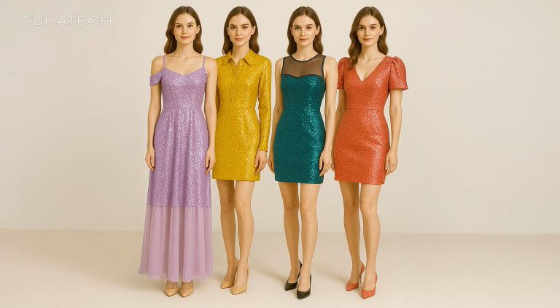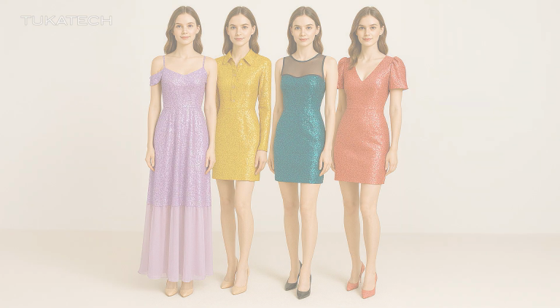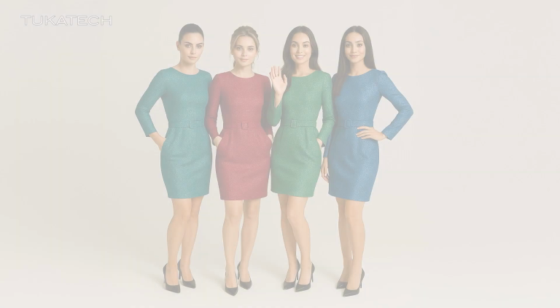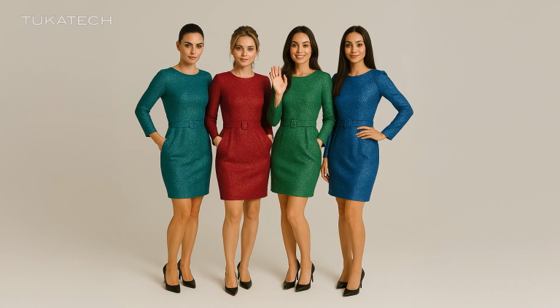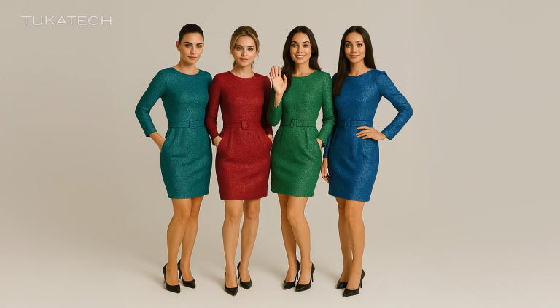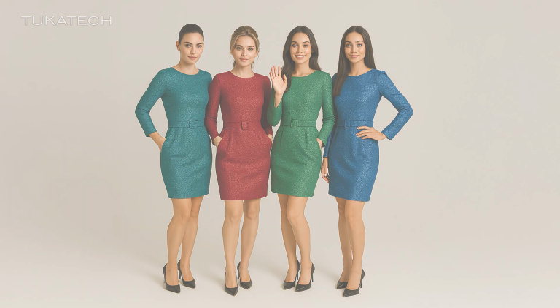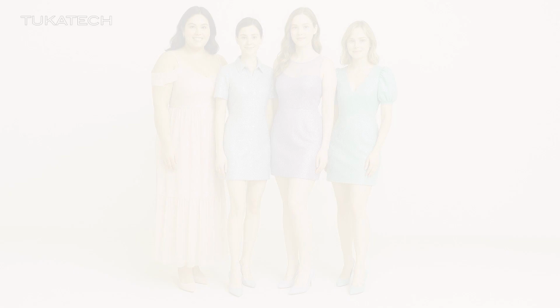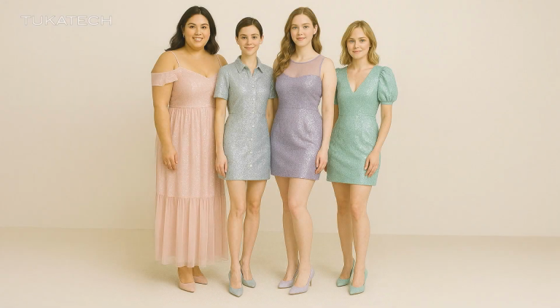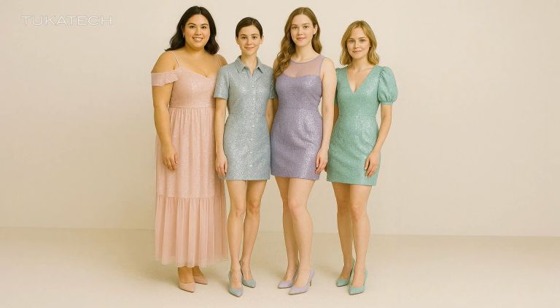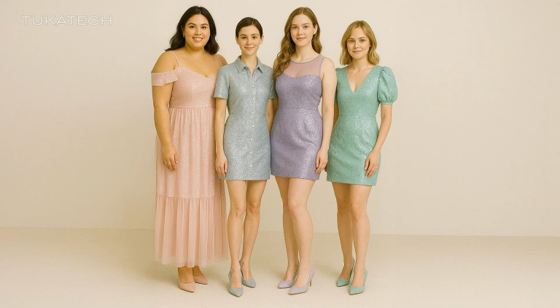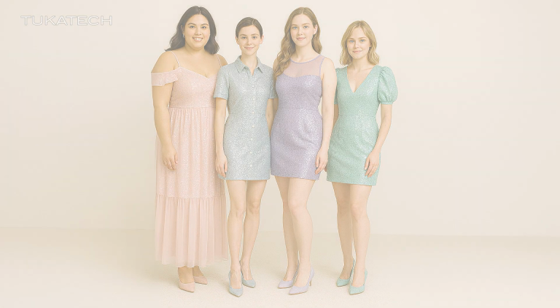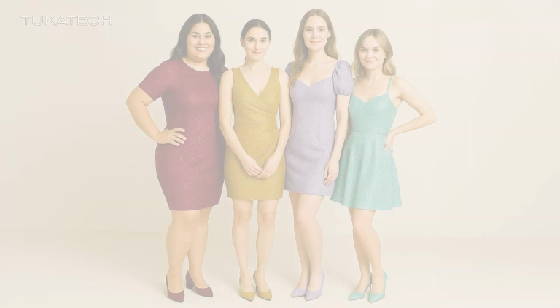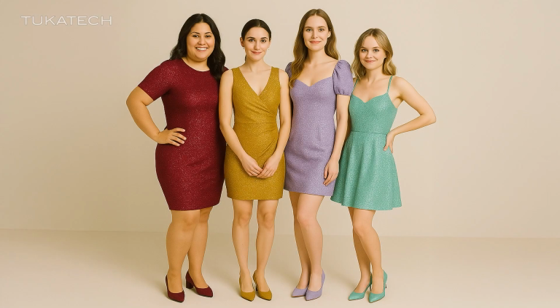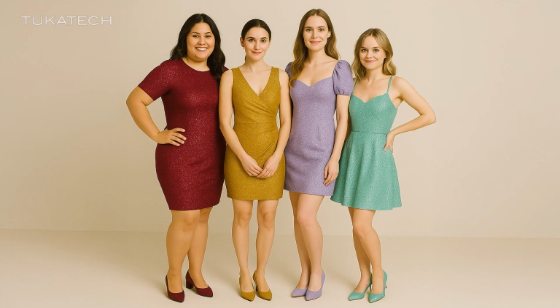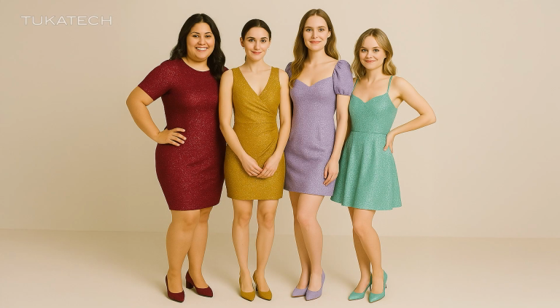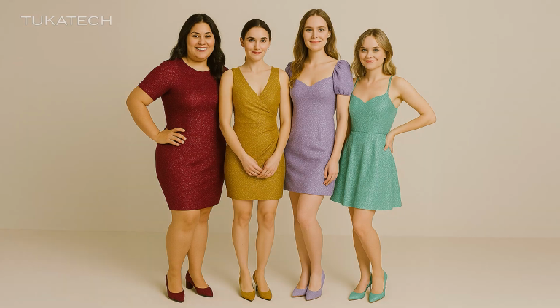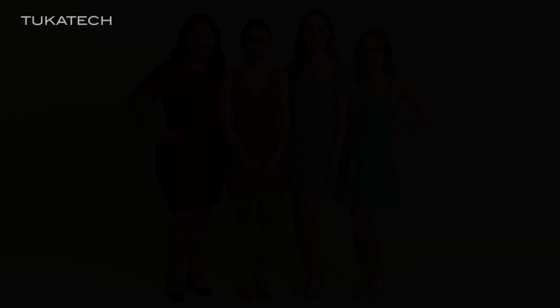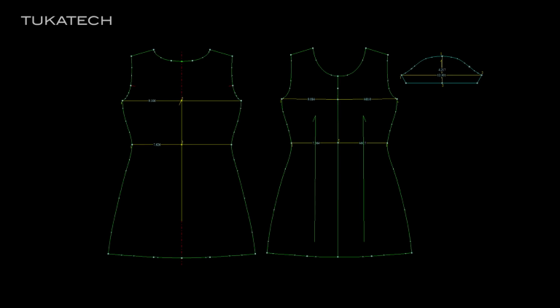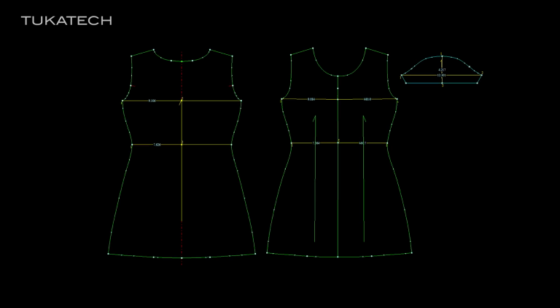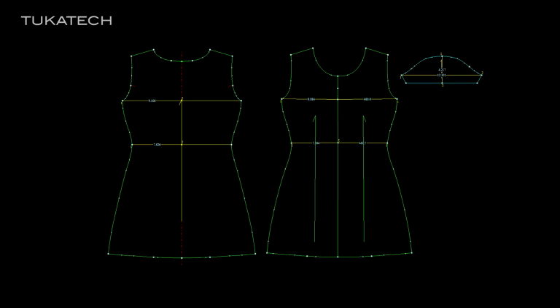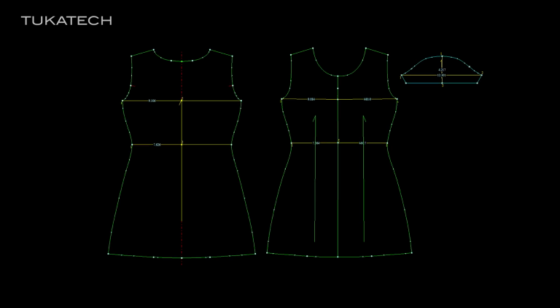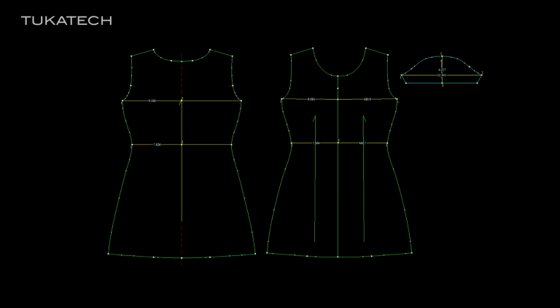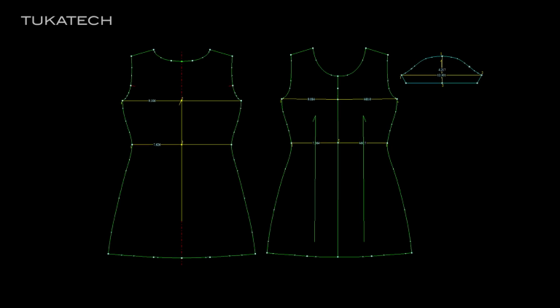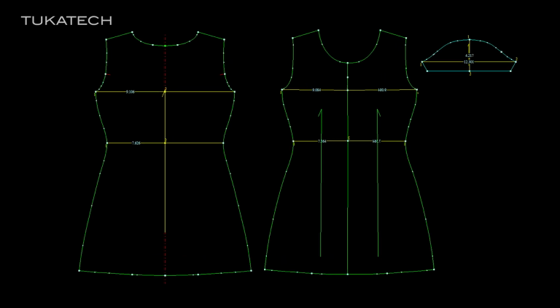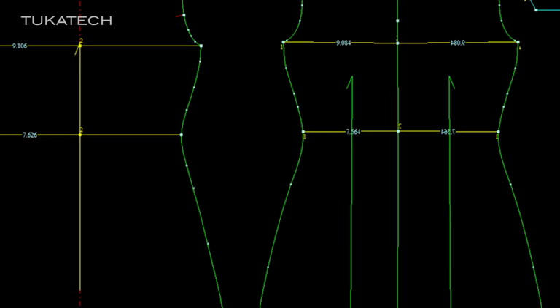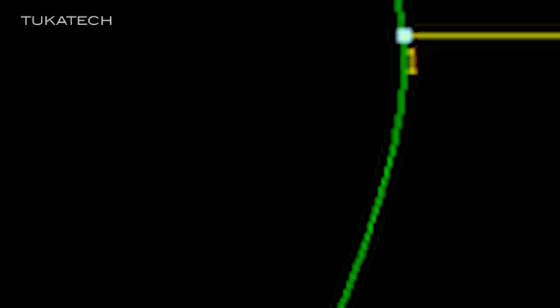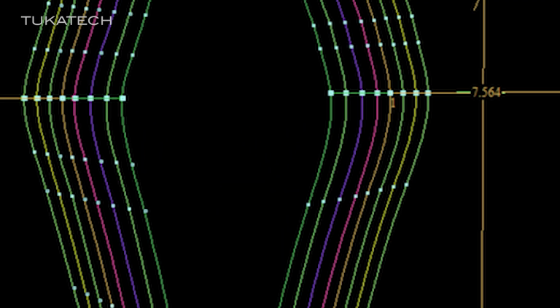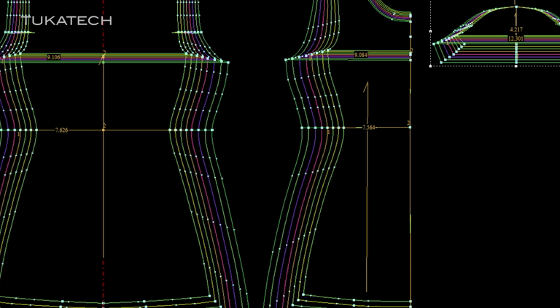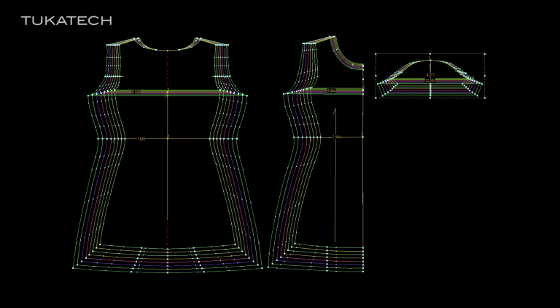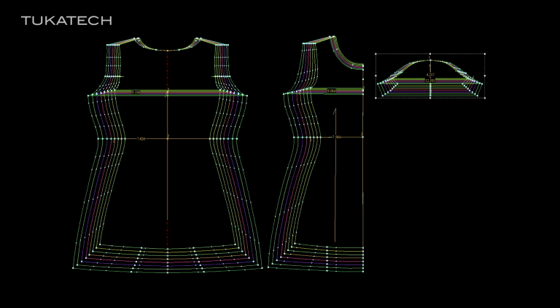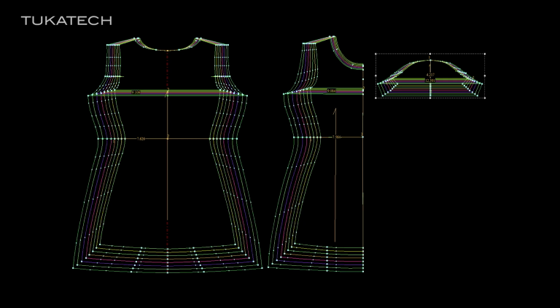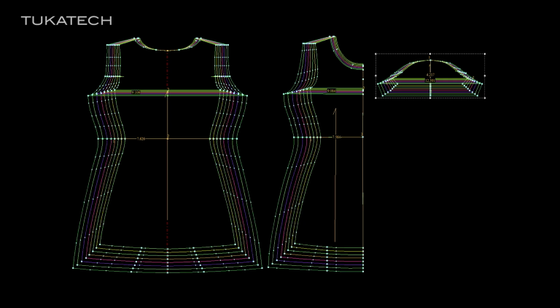The possibilities are endless. There is no need to develop separate blocks for each size or shape. One master block can be used to create multiple garments, each perfectly fitted for all intended sizes.